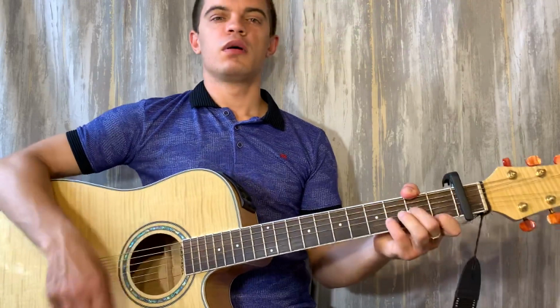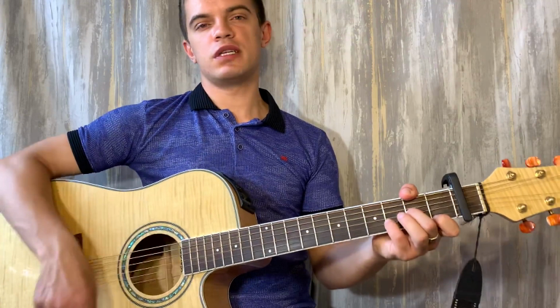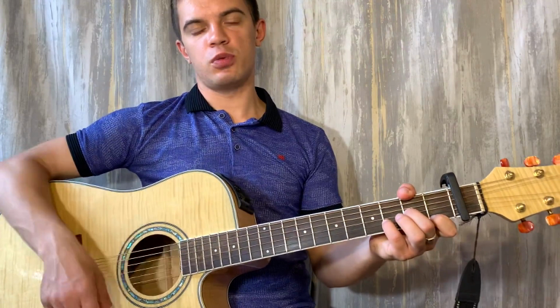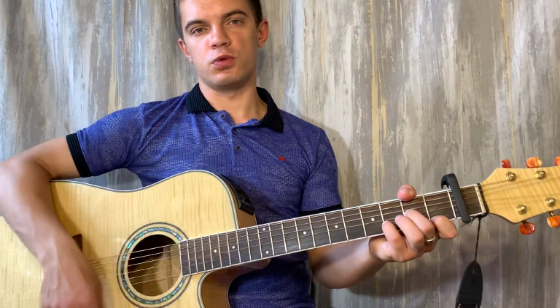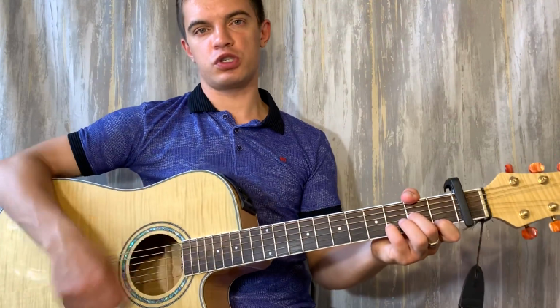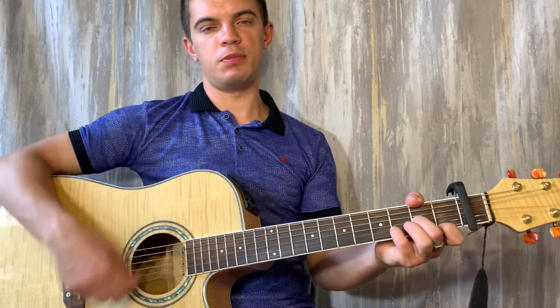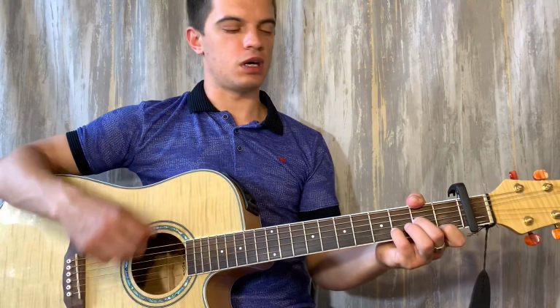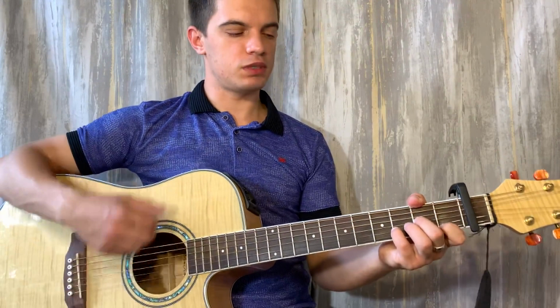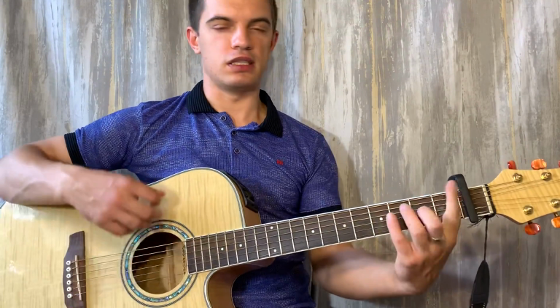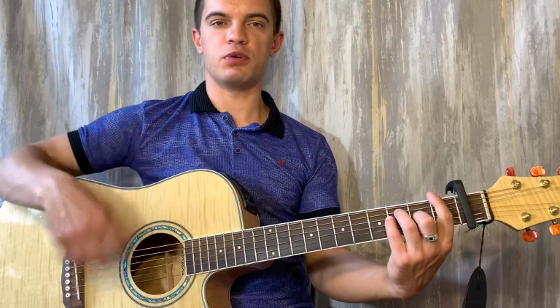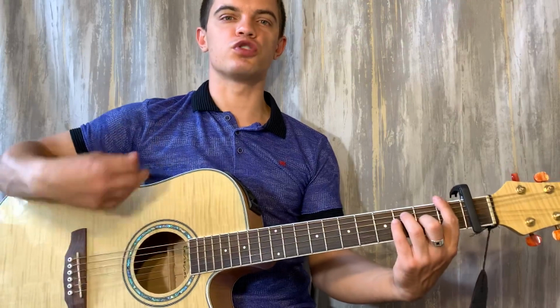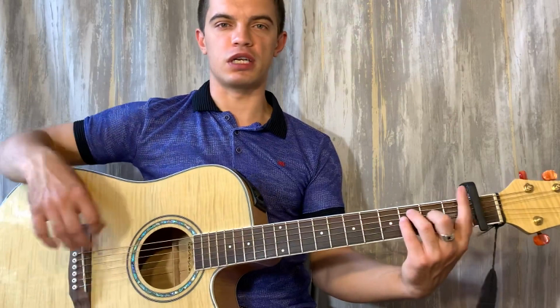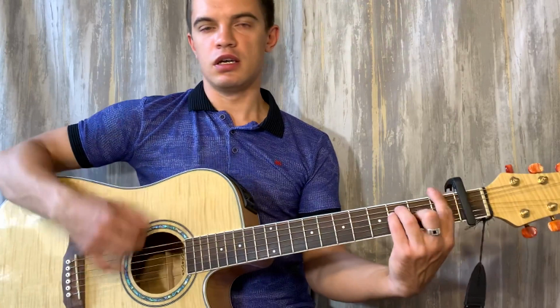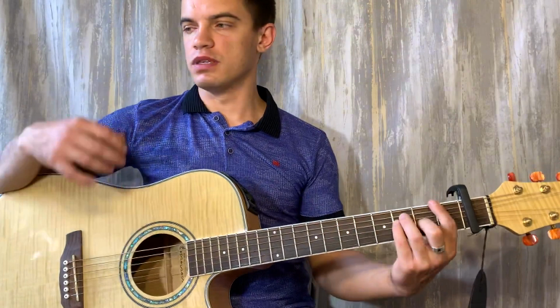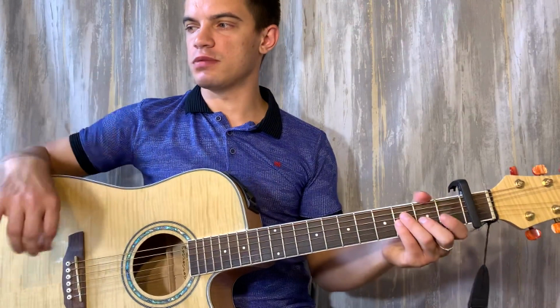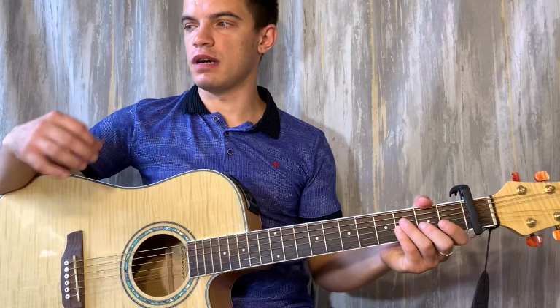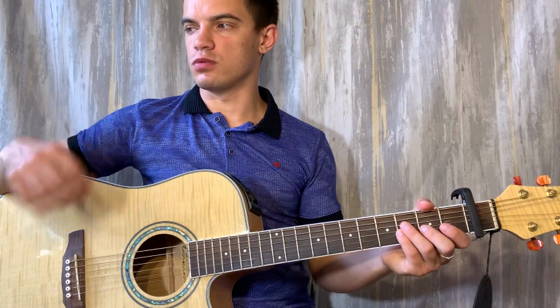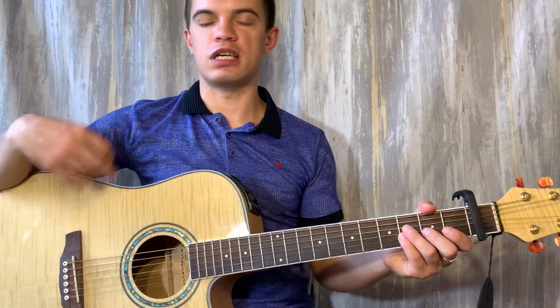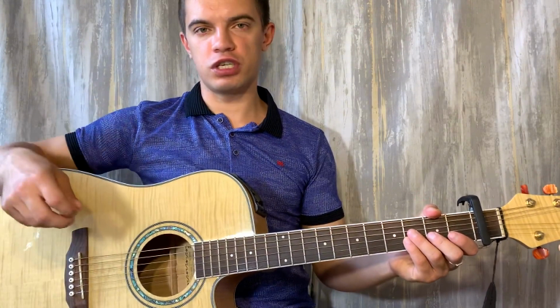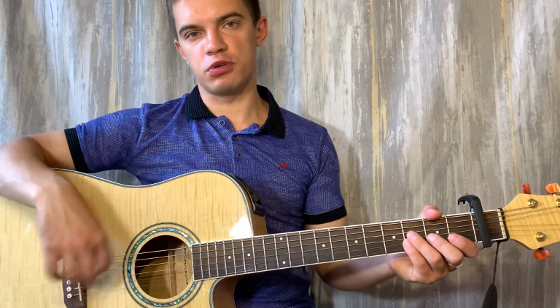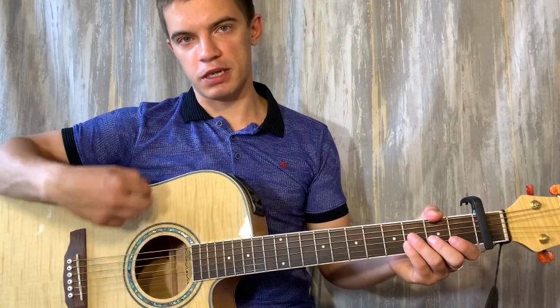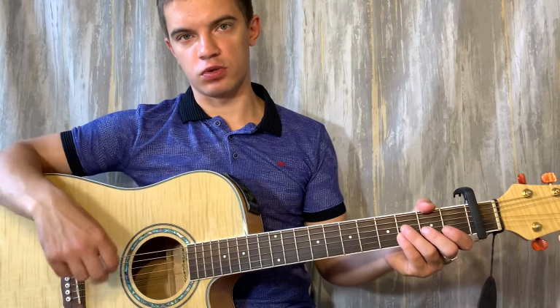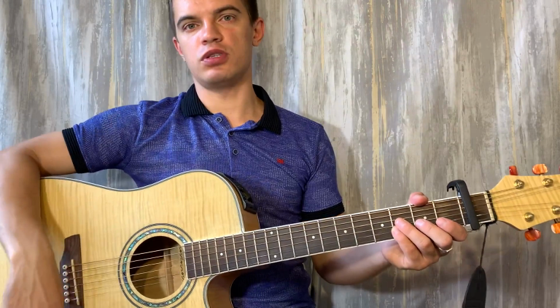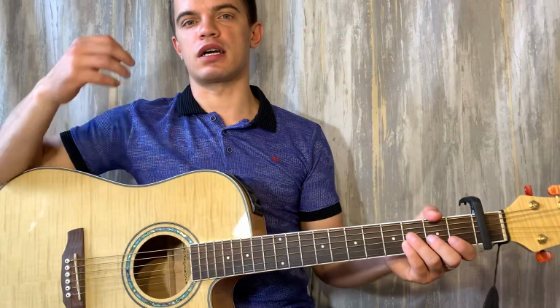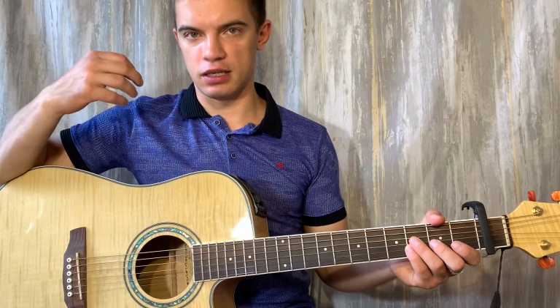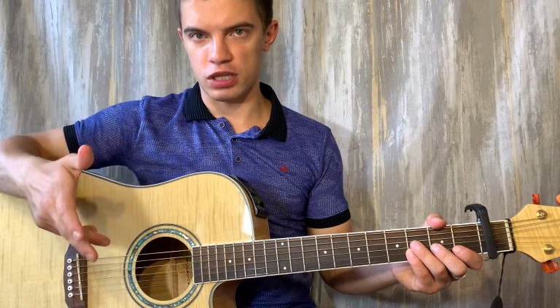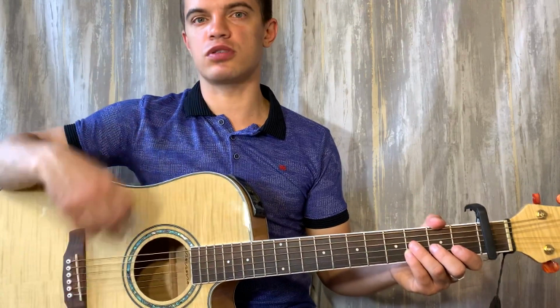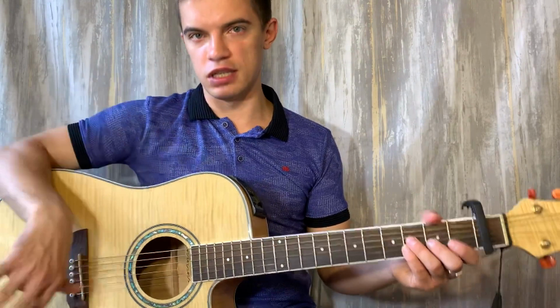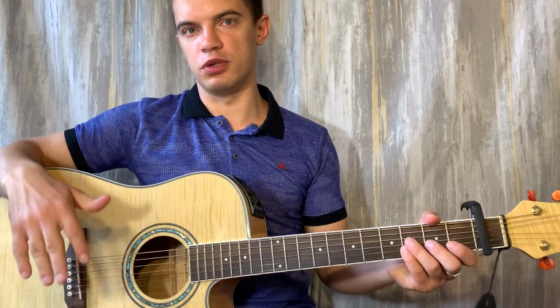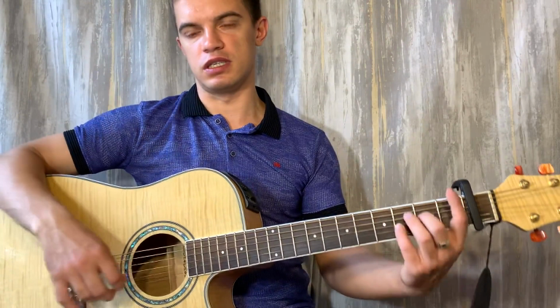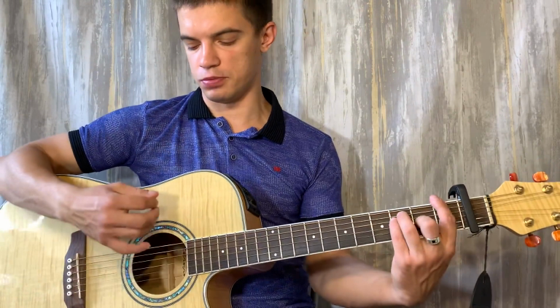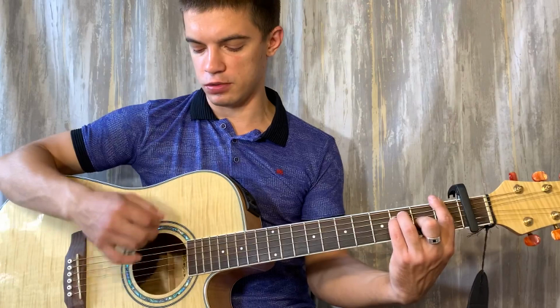Потом следующие куплеты уже можно обычными аккордами сыграть. И просто тот же бой играть. Вот первые два, когда щелчки — вы просто по басовым струнам бьете. А когда звучит аккорд, то сильно бьете вниз. То есть, получается вот так.